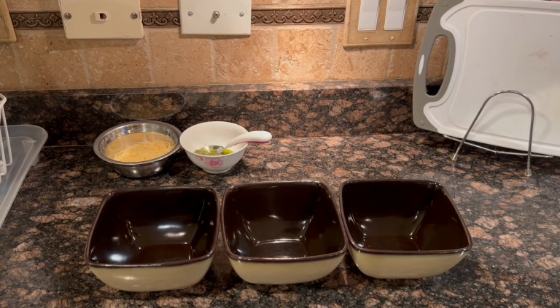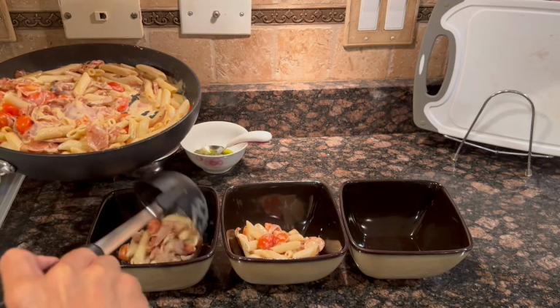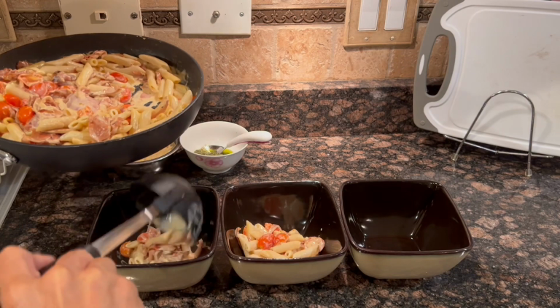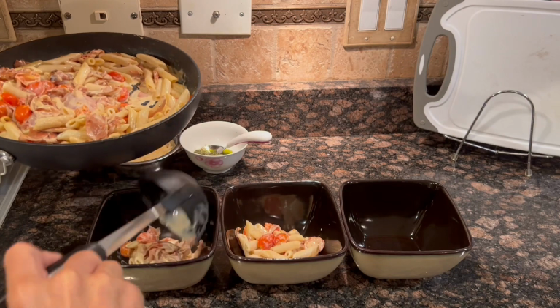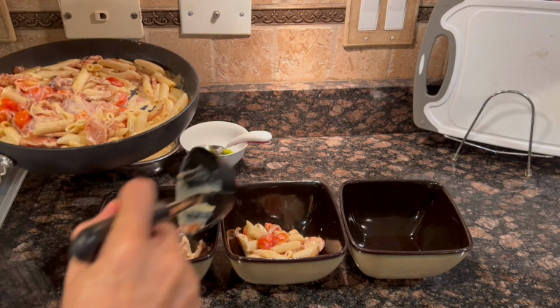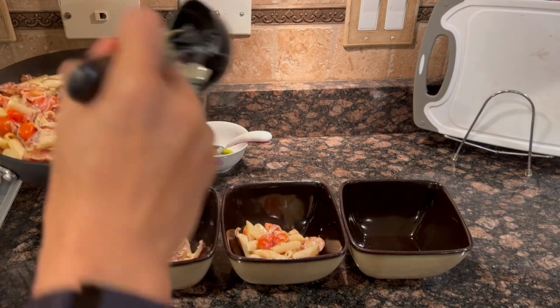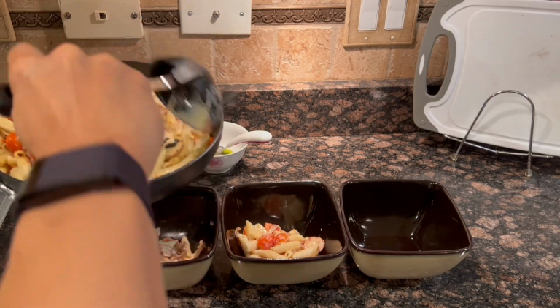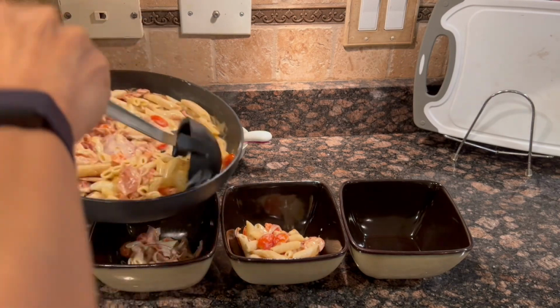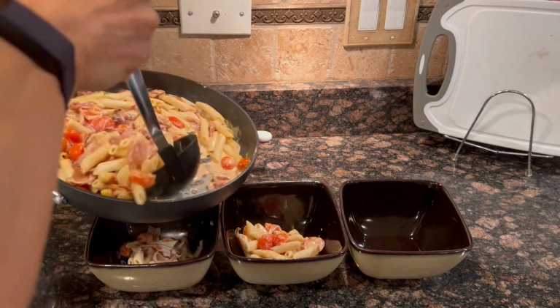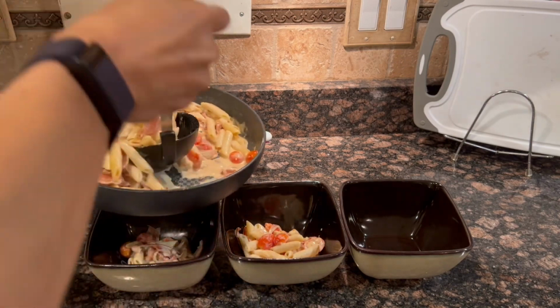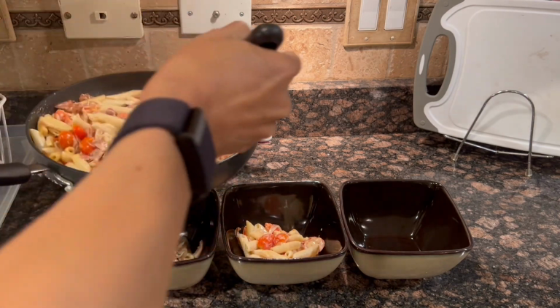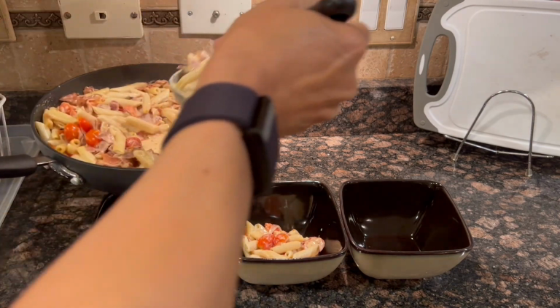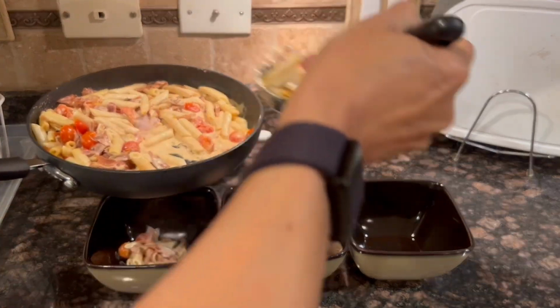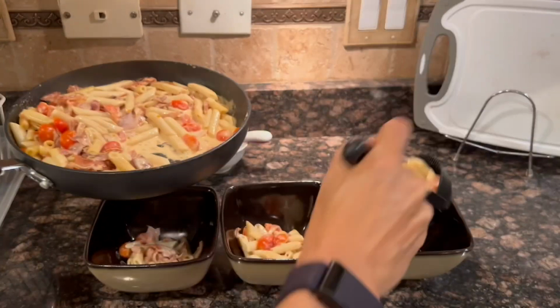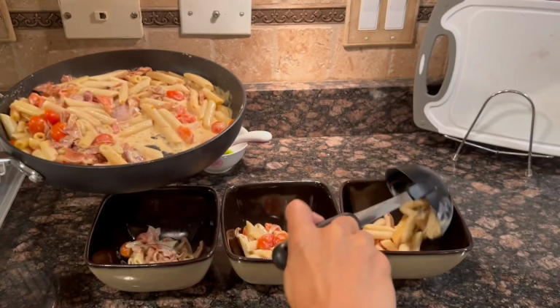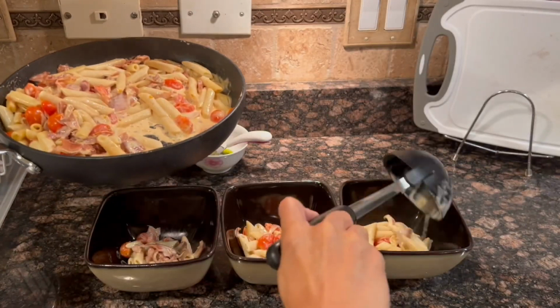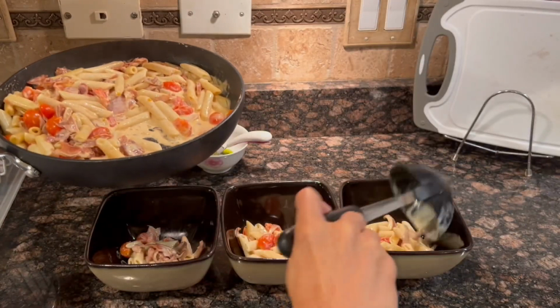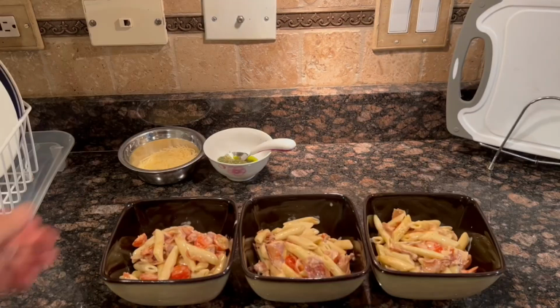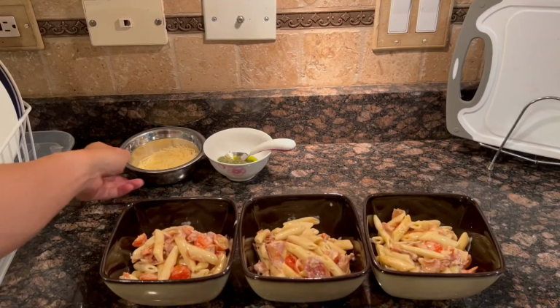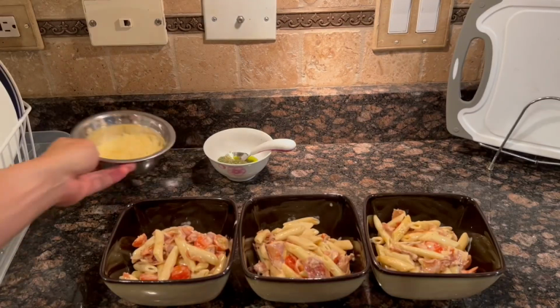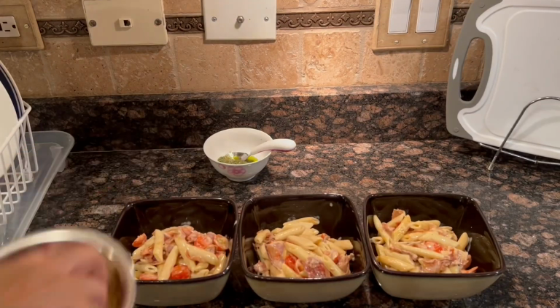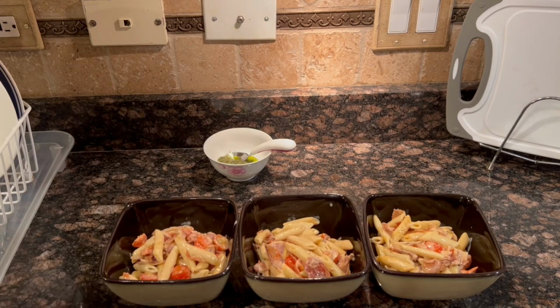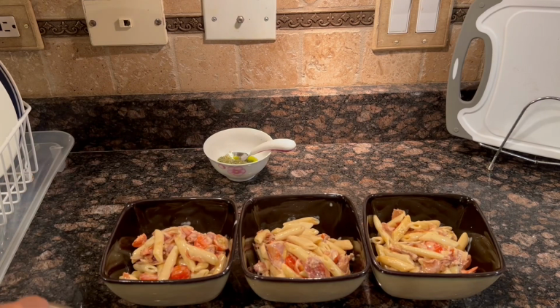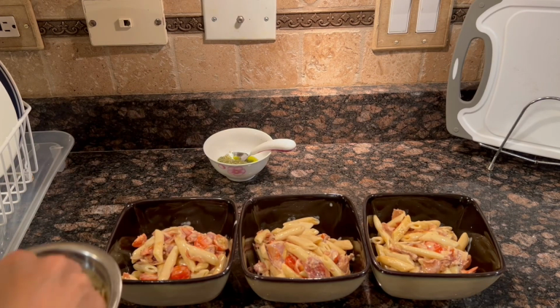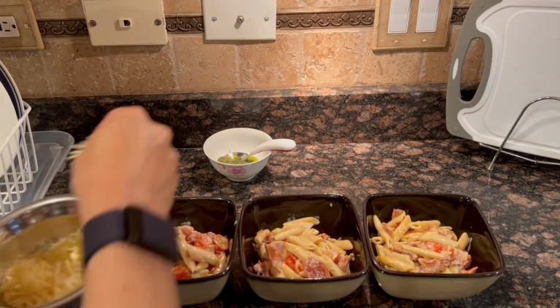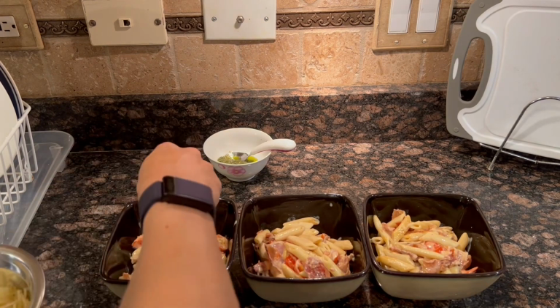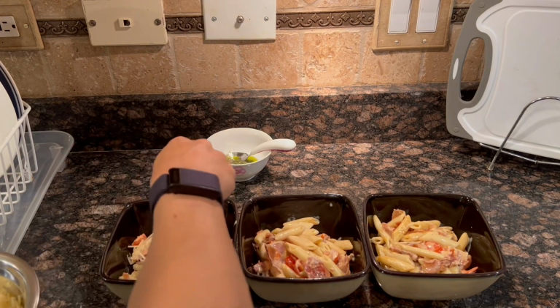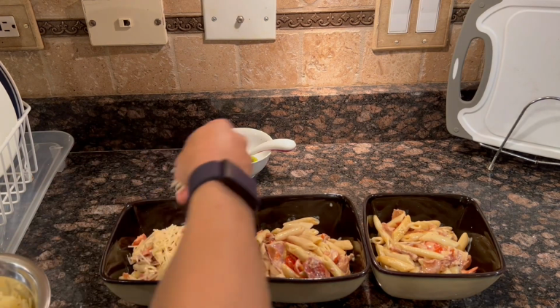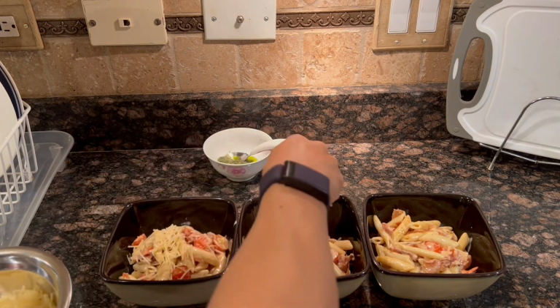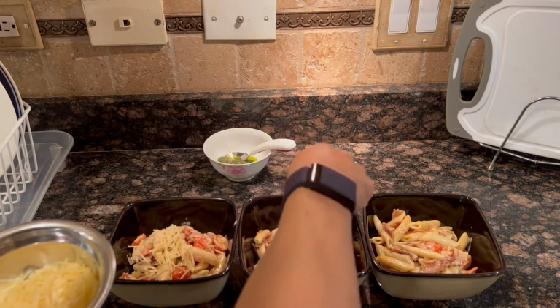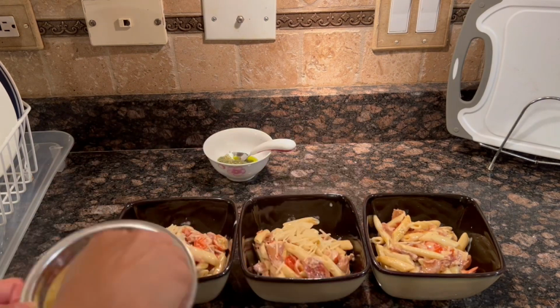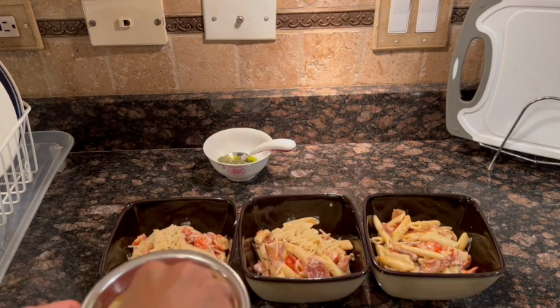Then we're getting ready to plate the dish. Garnish the pasta with the cheese and pesto. Bon appétit!